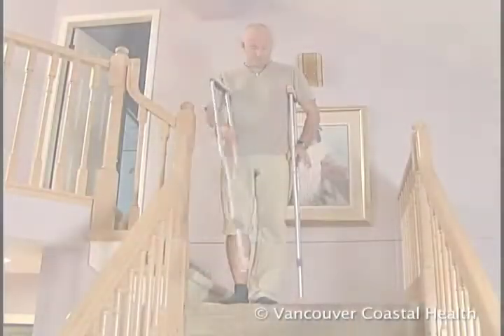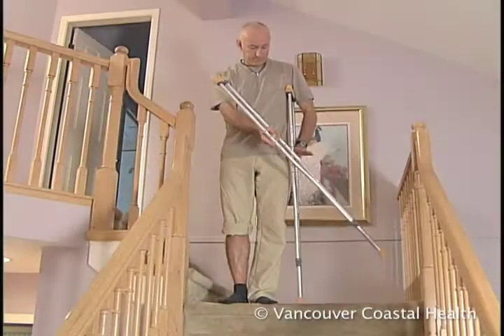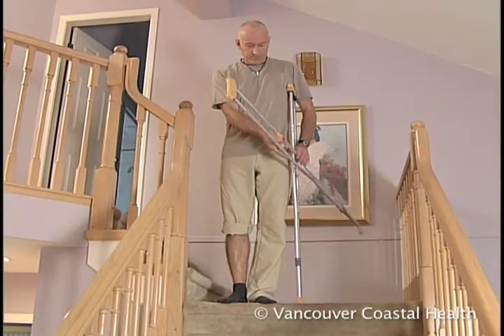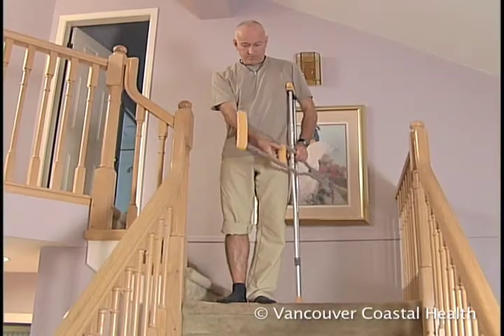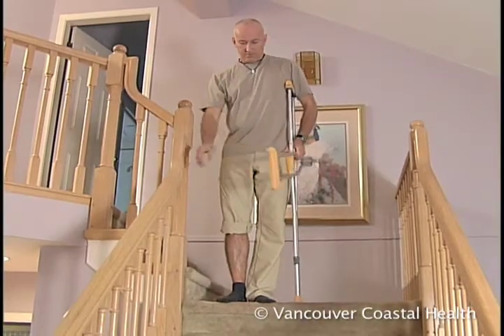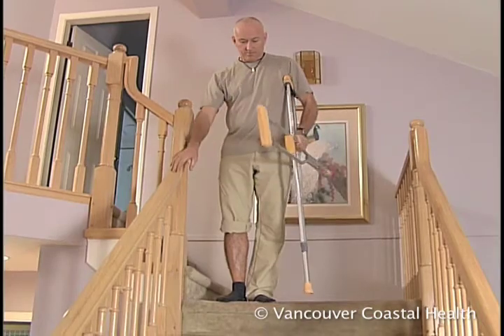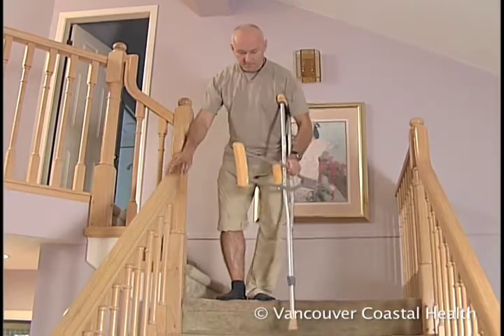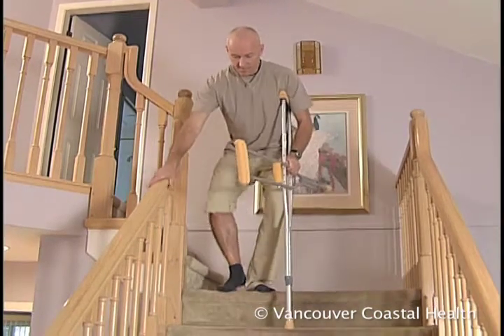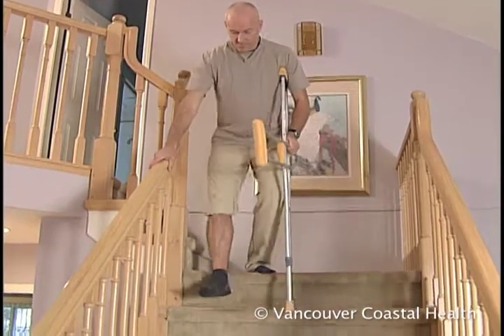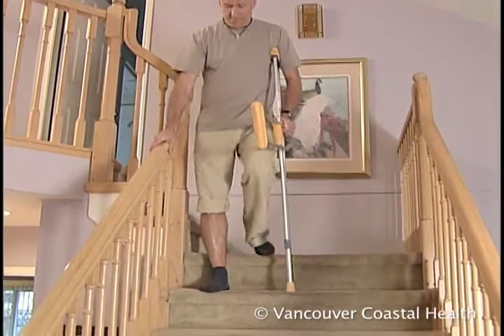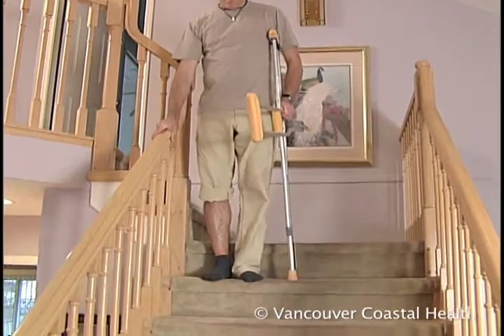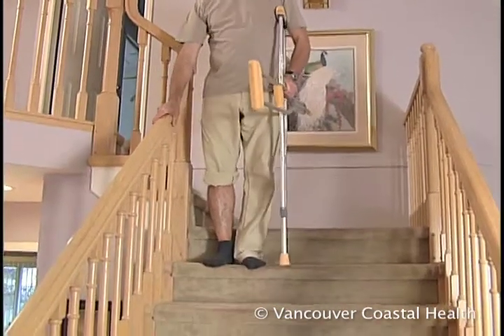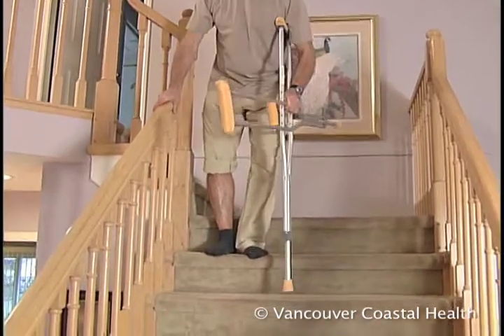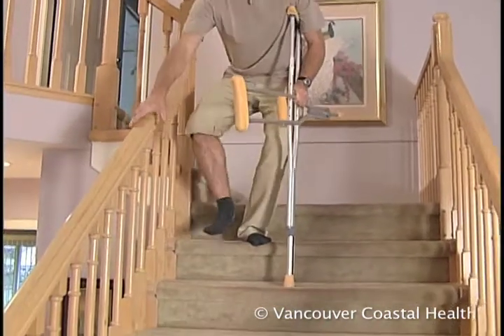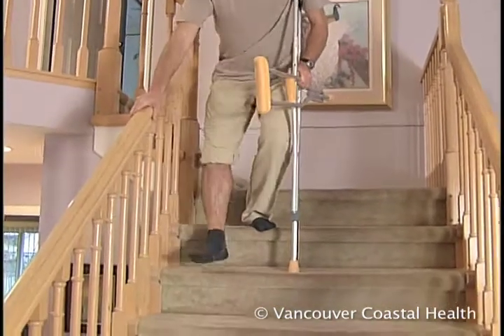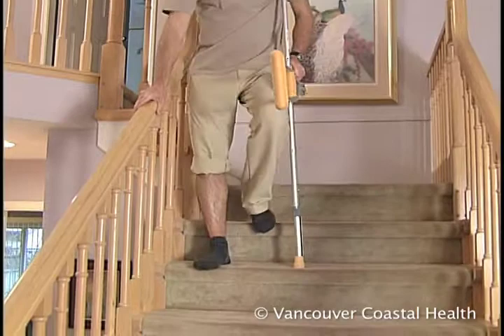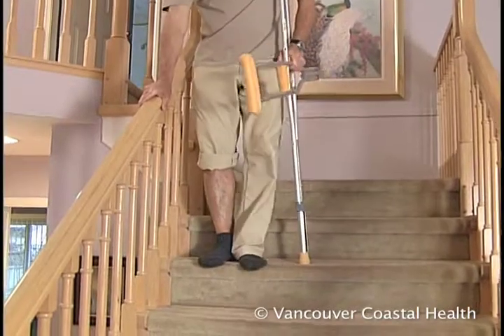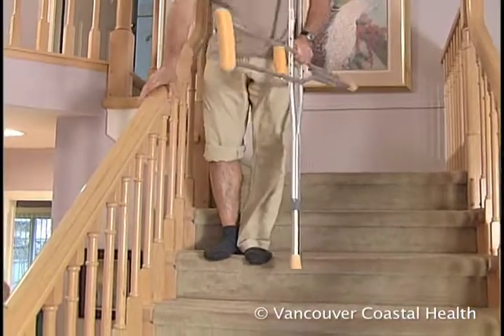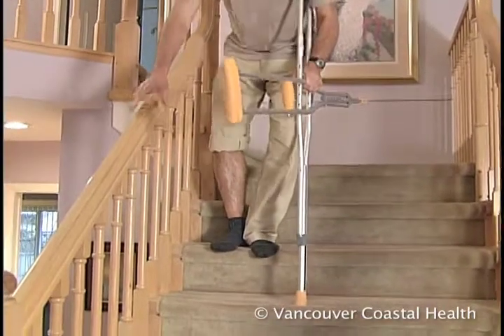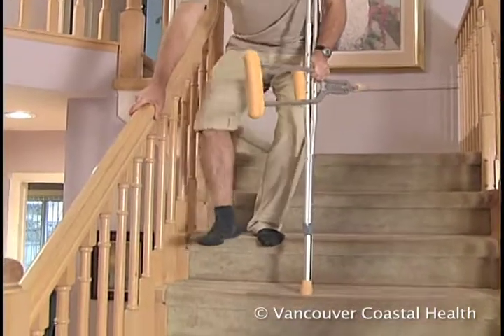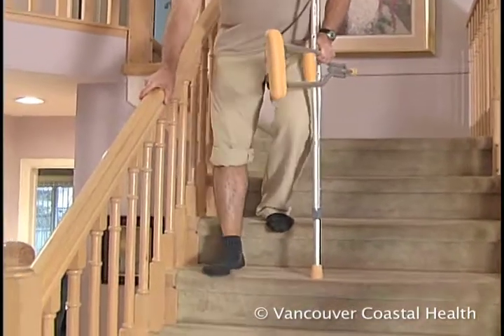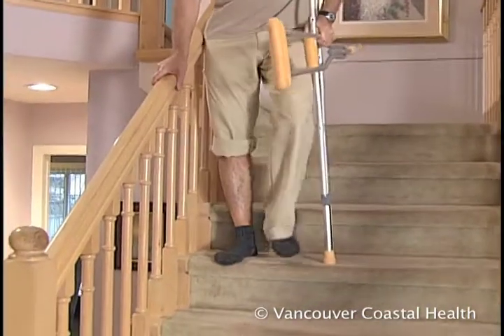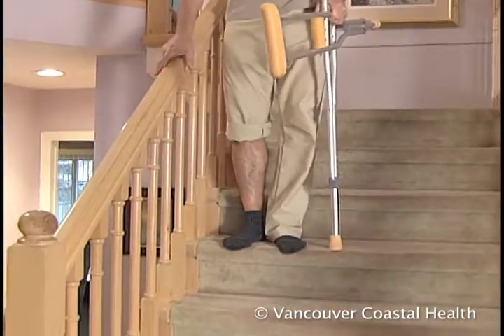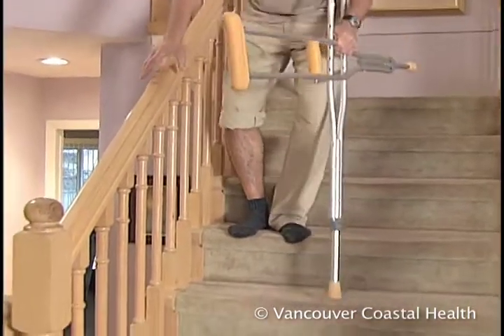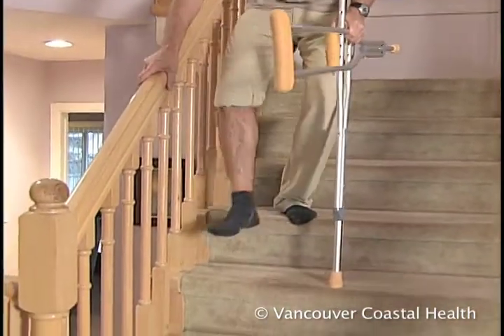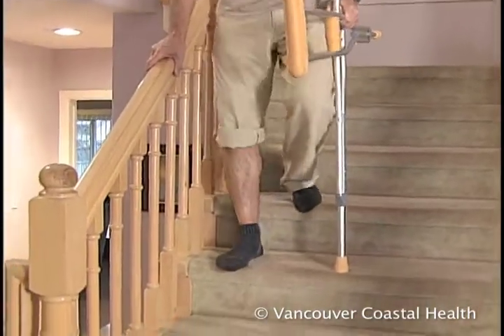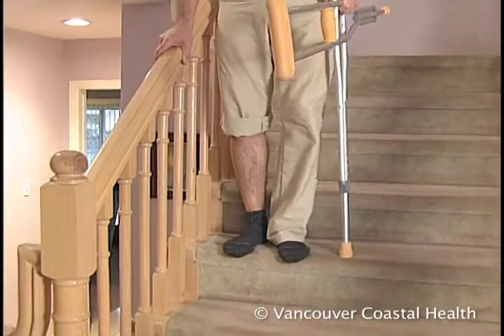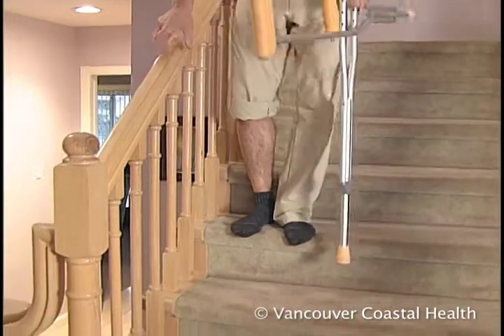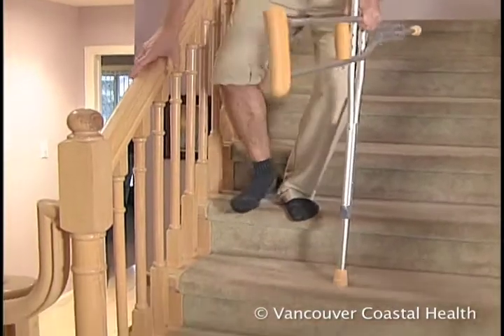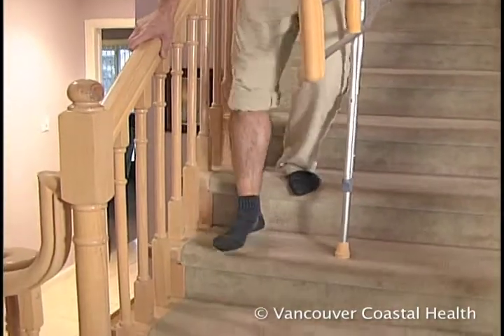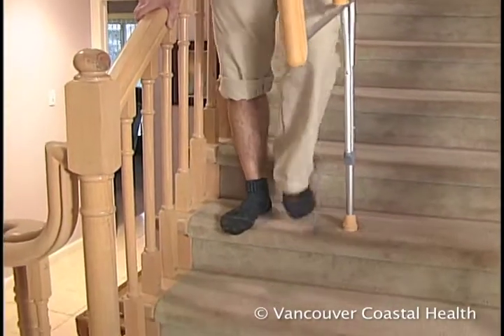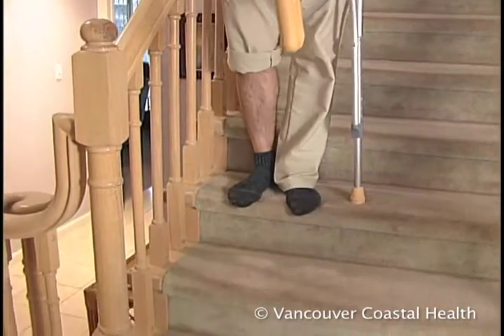When going down stairs, grasp the railing, place the crutch one stair below, and step down with the bad or surgical leg. Follow with the good or non-surgical leg. Repeat one step at a time.